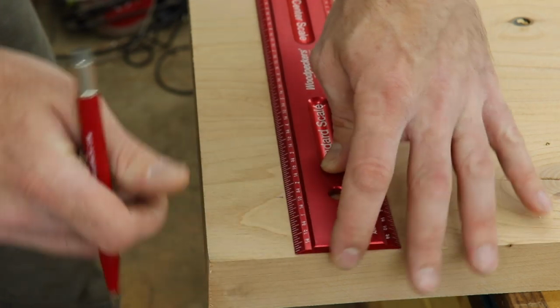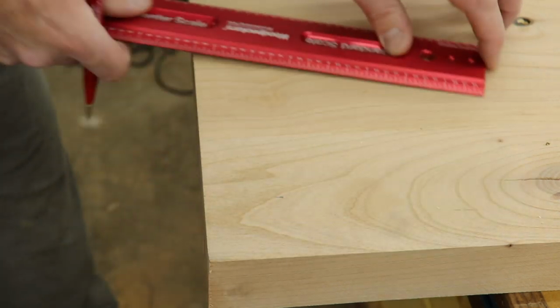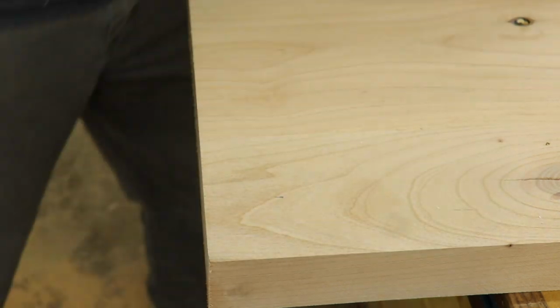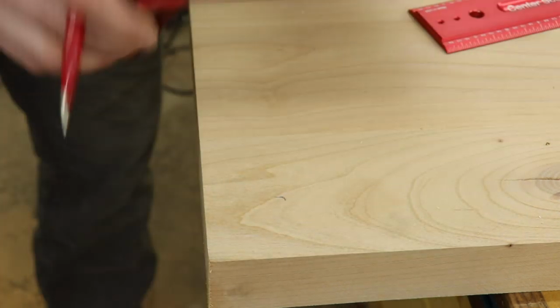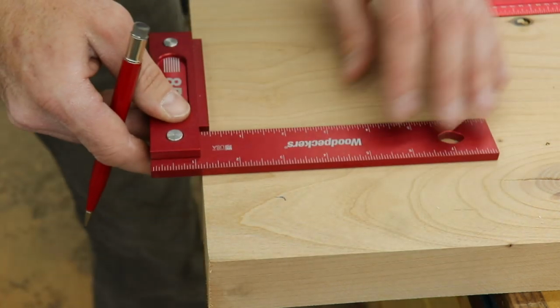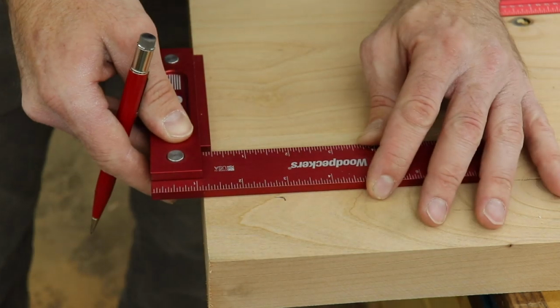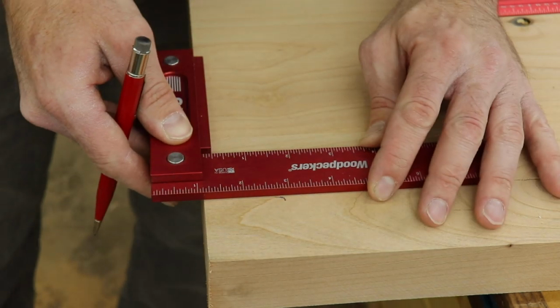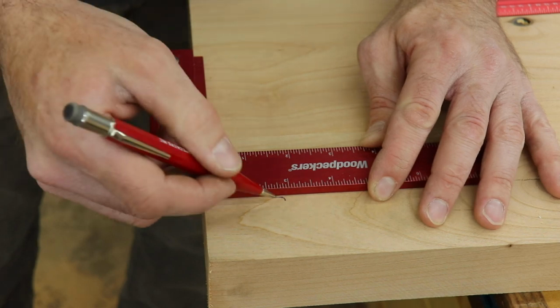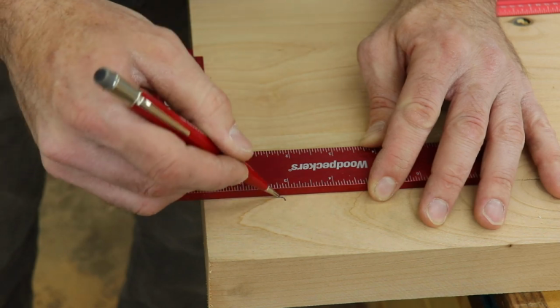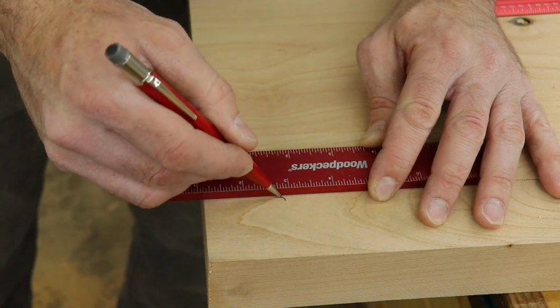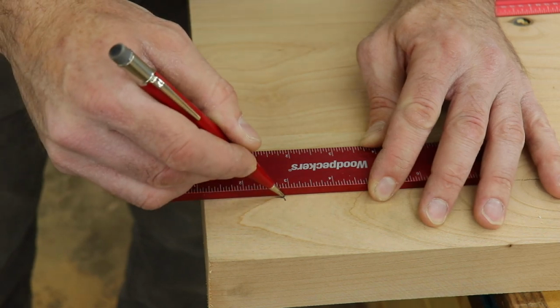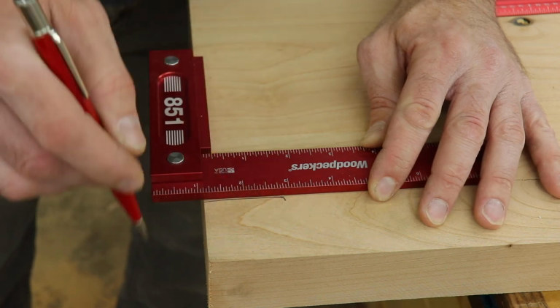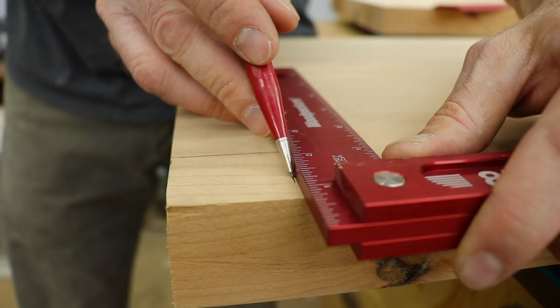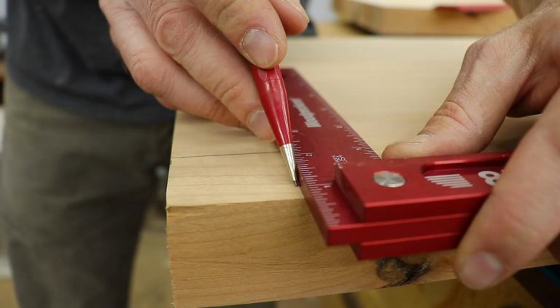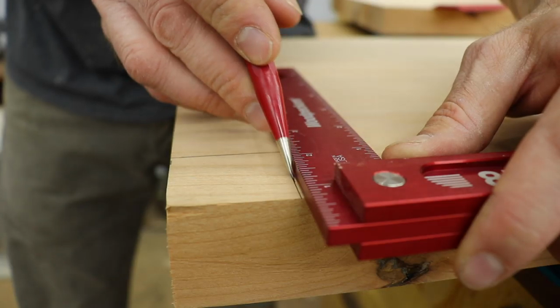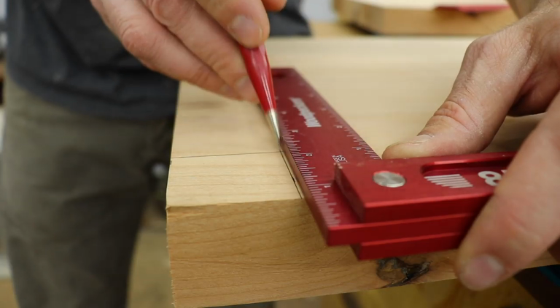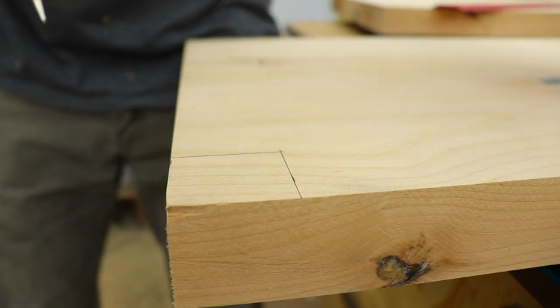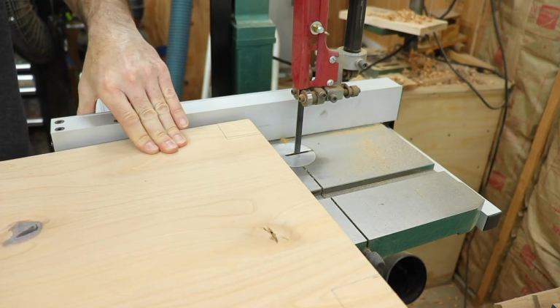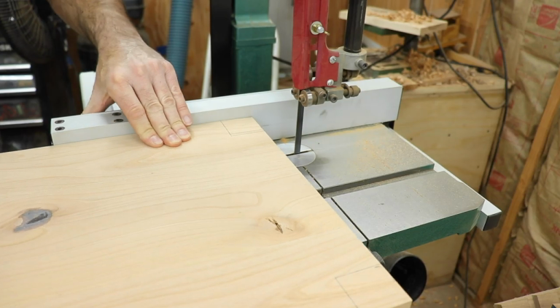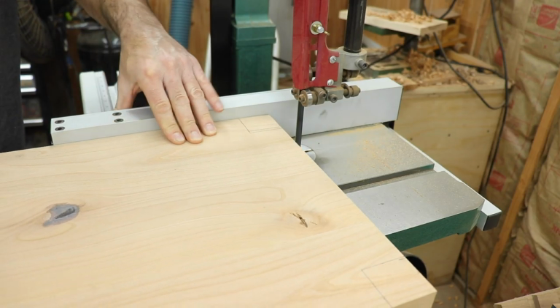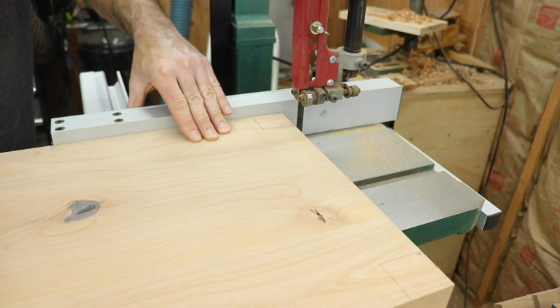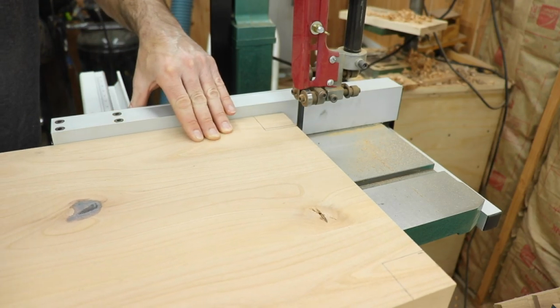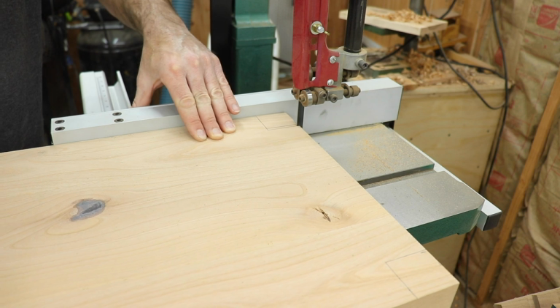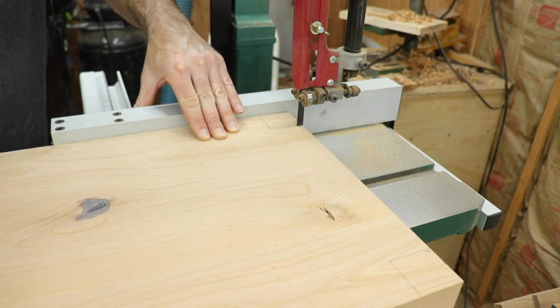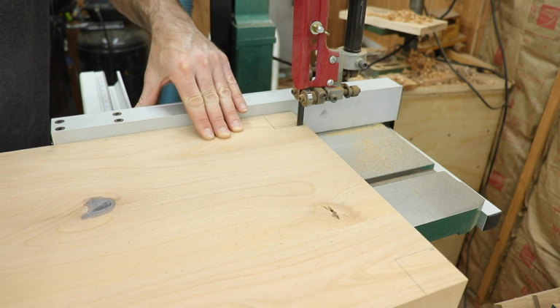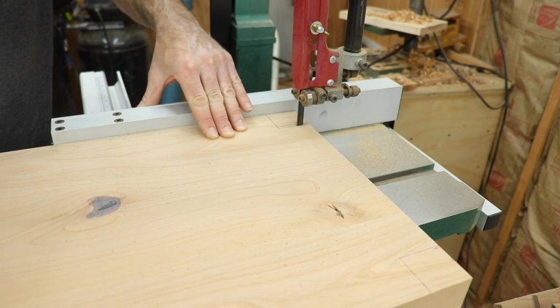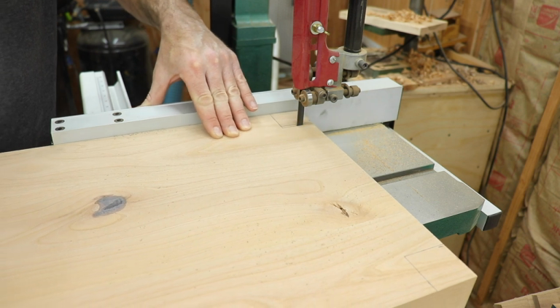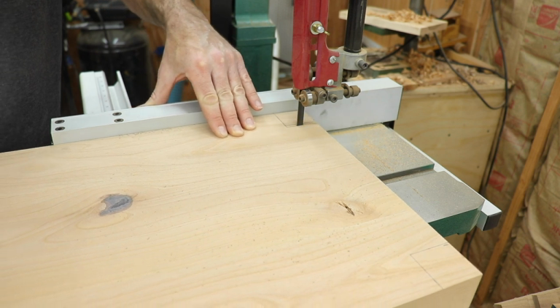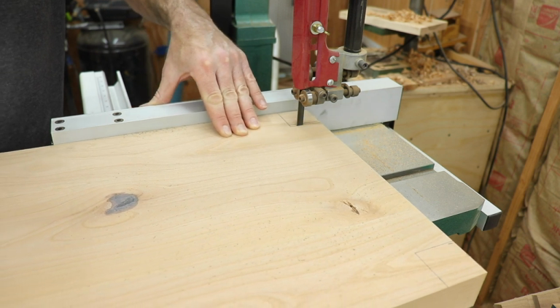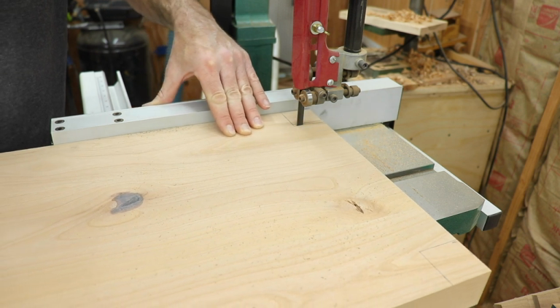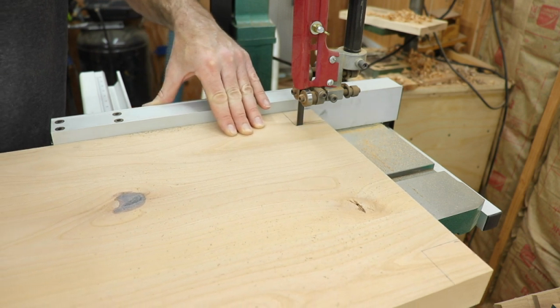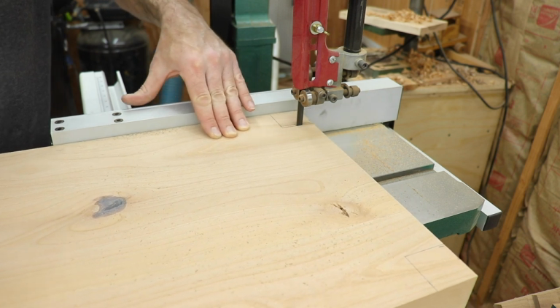Then it was time to cut those notches. I measured and marked with a ruler and a square where I needed to cut them, then took them over to the bandsaw. If you don't have a bandsaw, a jigsaw would work just as well.